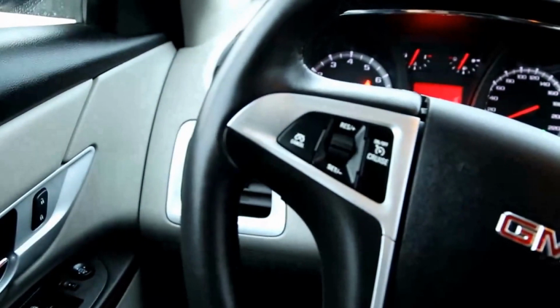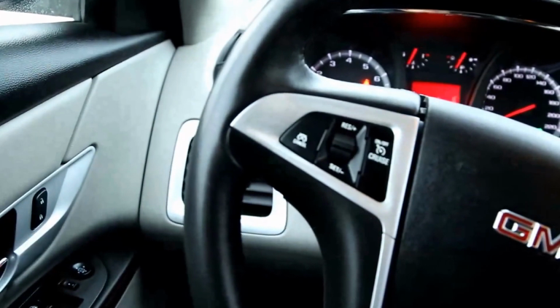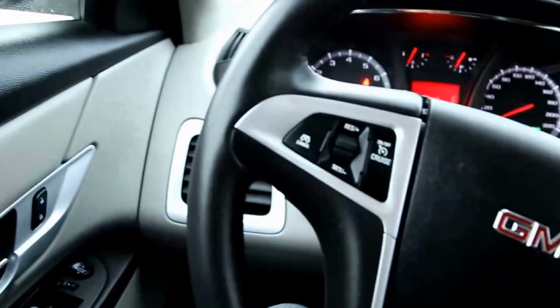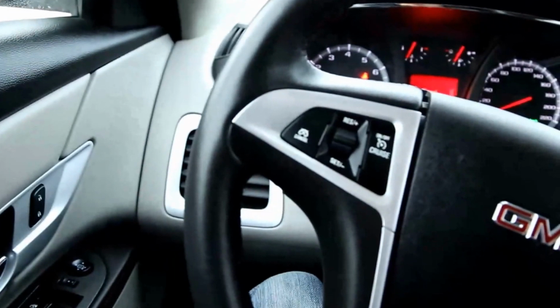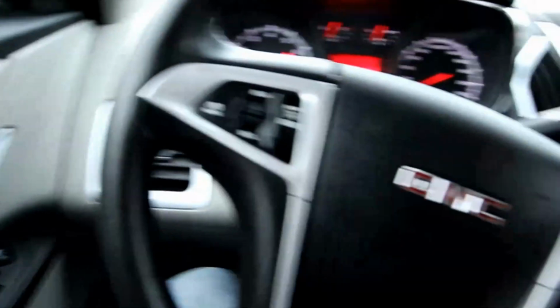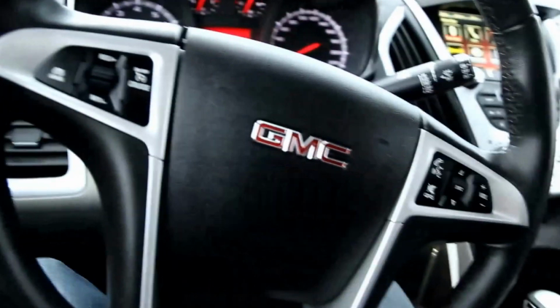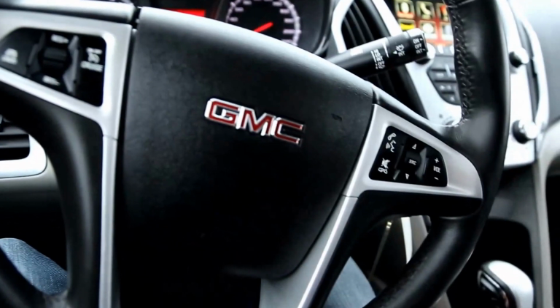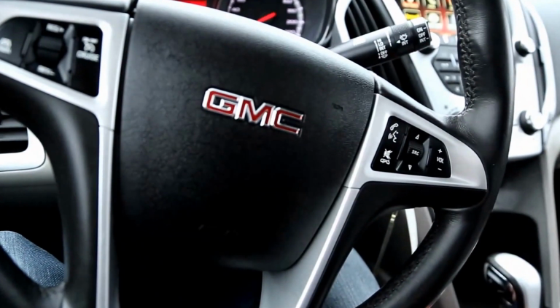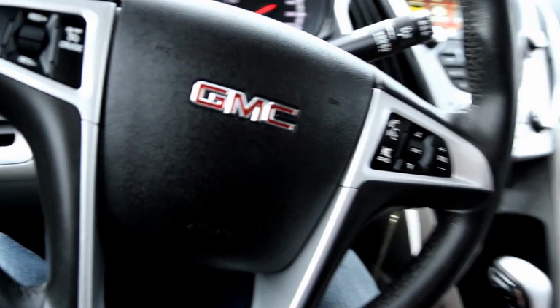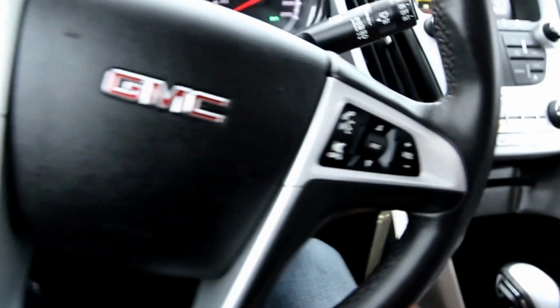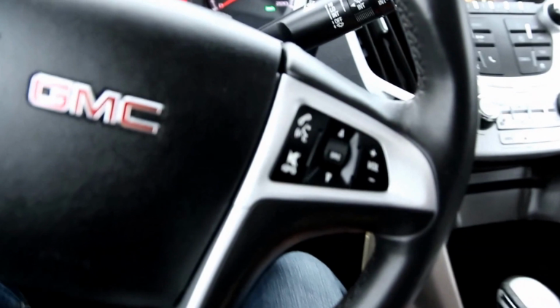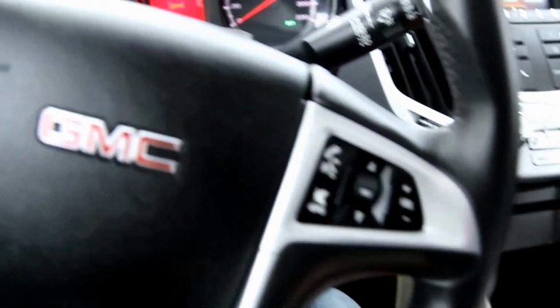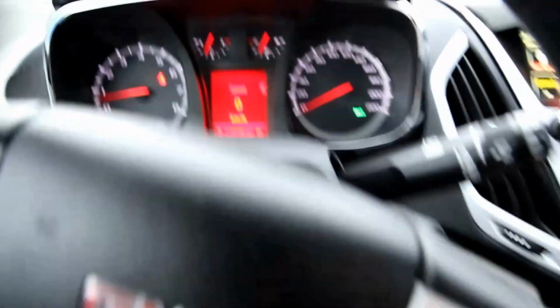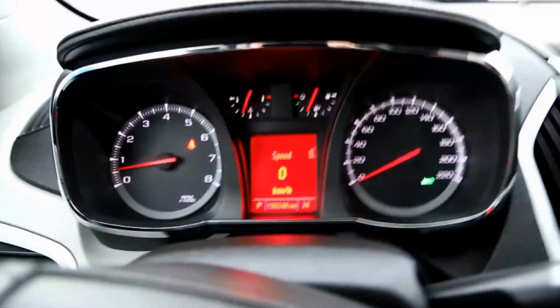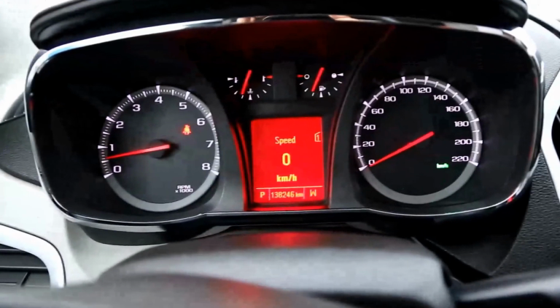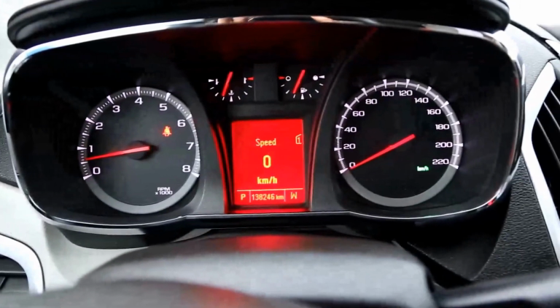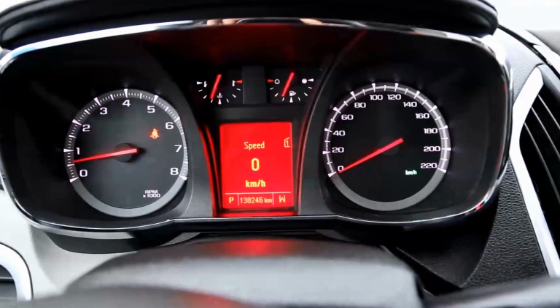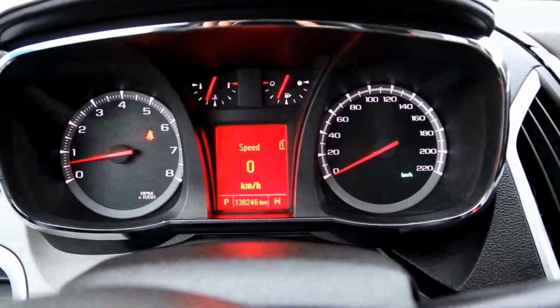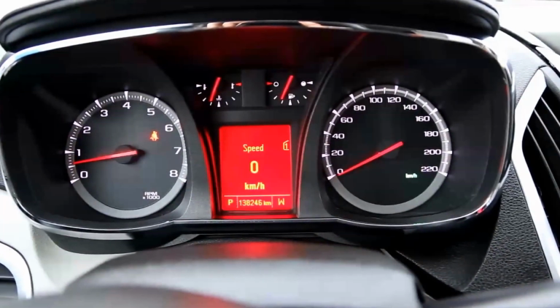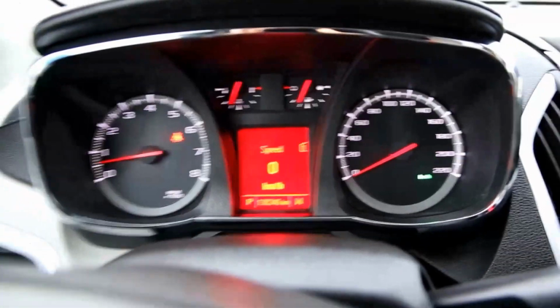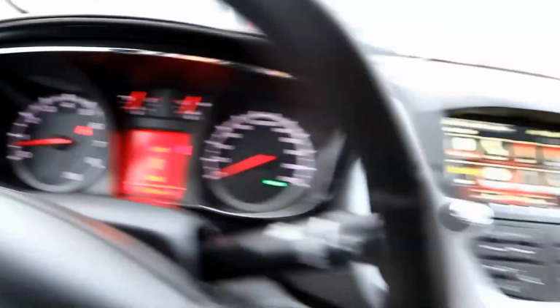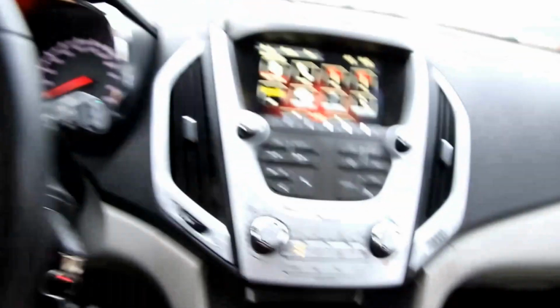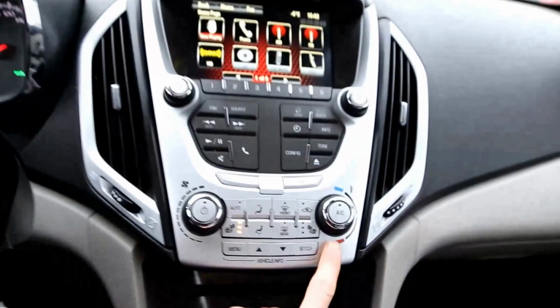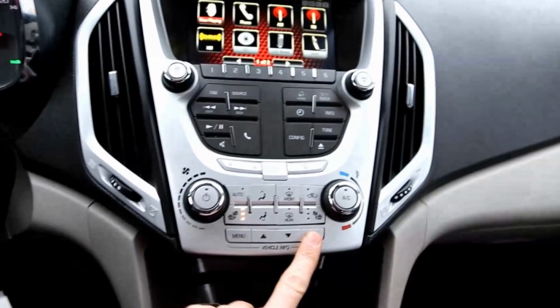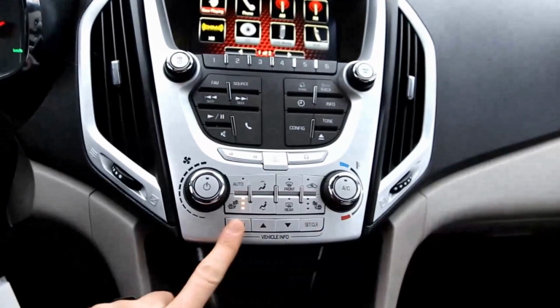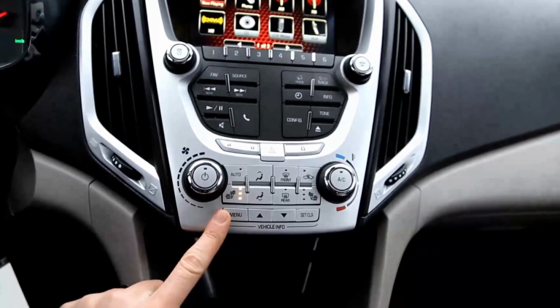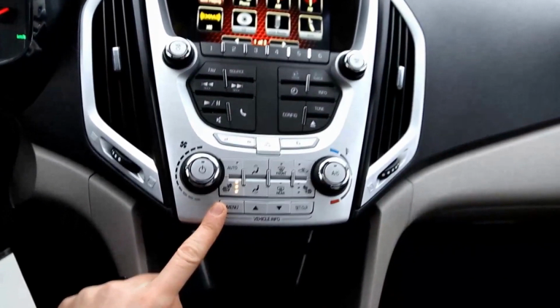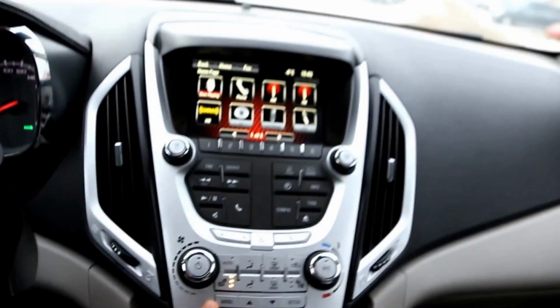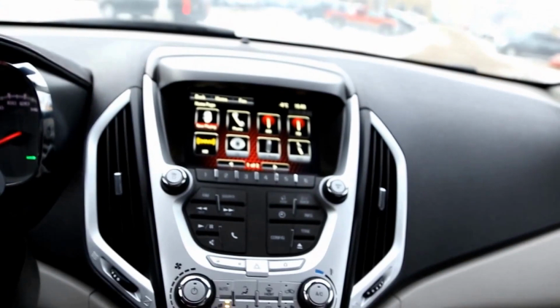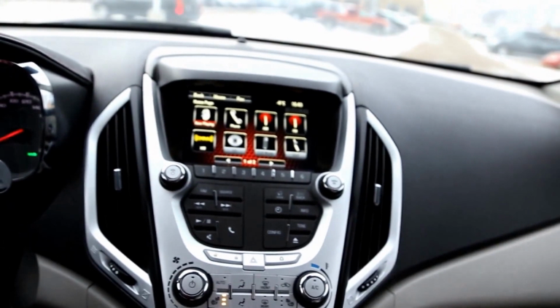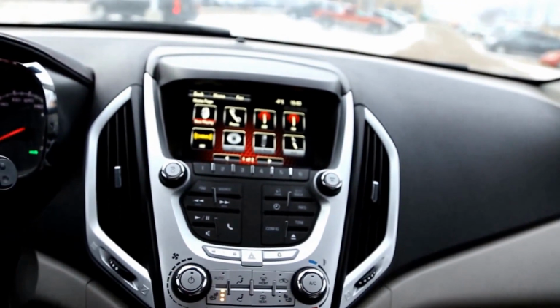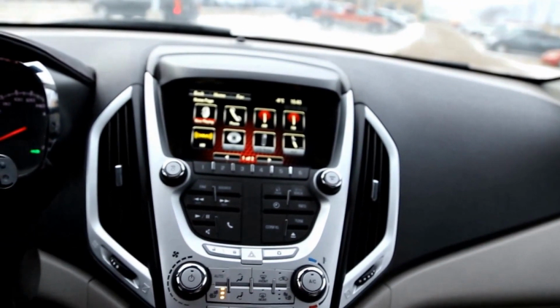There are control options on the left-hand side of the steering wheel. On the right-hand side we have voice recognition as well as audio sources. A driver information display system is located amongst the gauges, which you can navigate using the buttons at the bottom. IntelliLink is the source of entertainment.